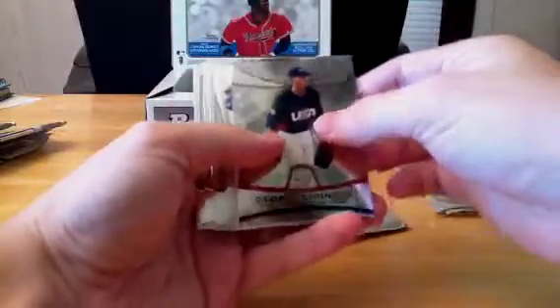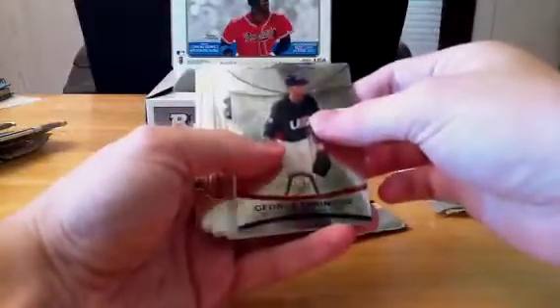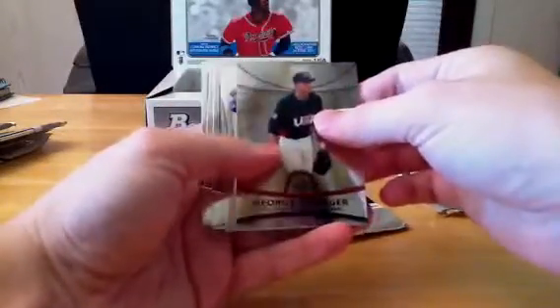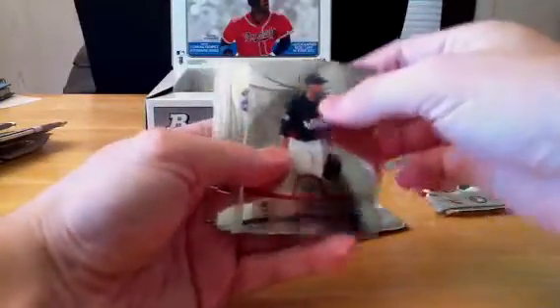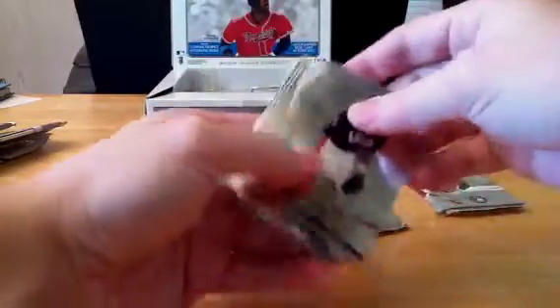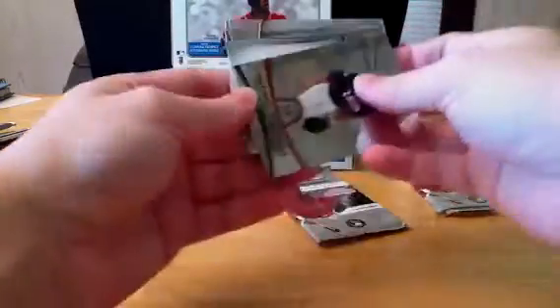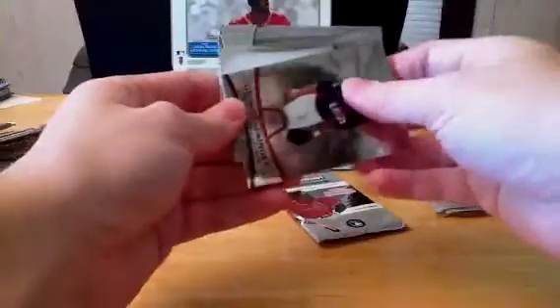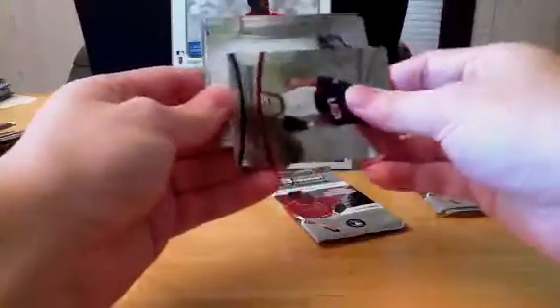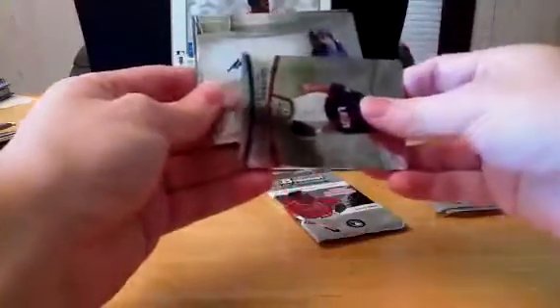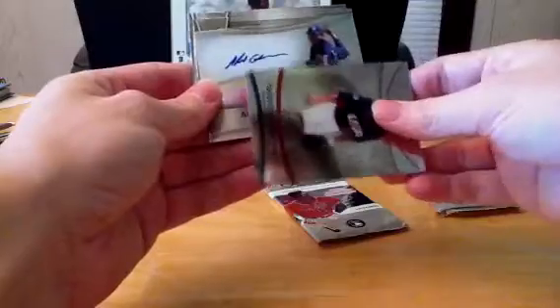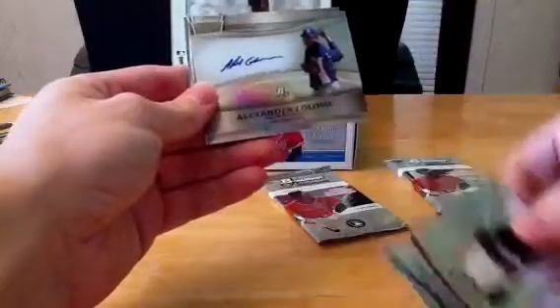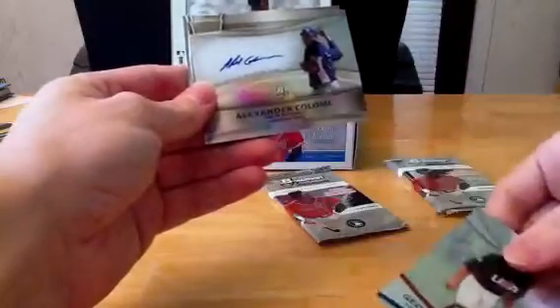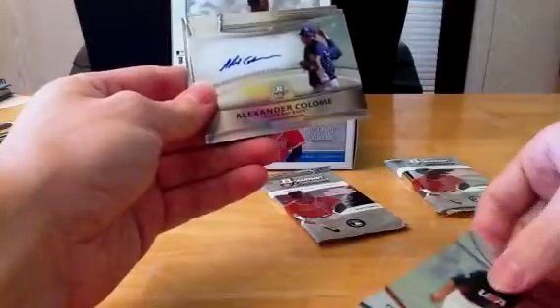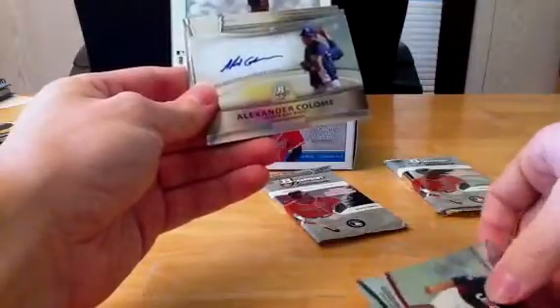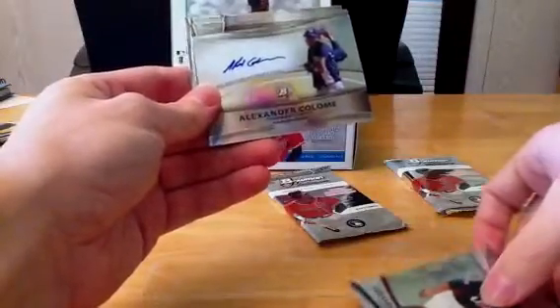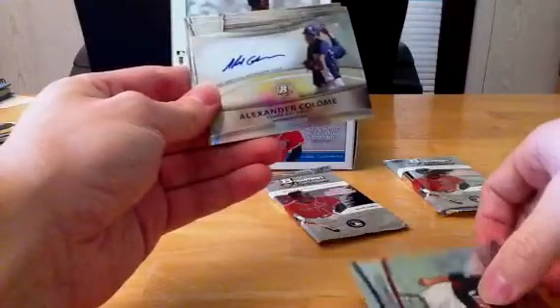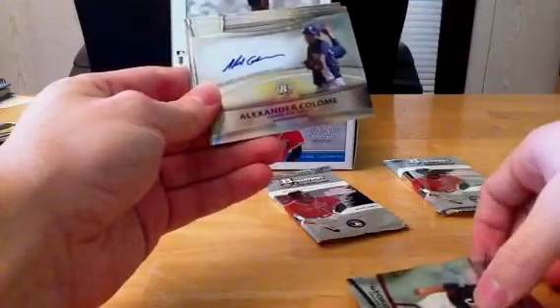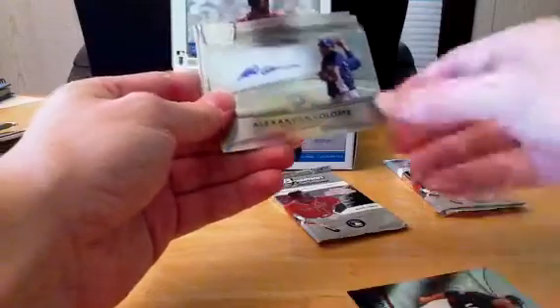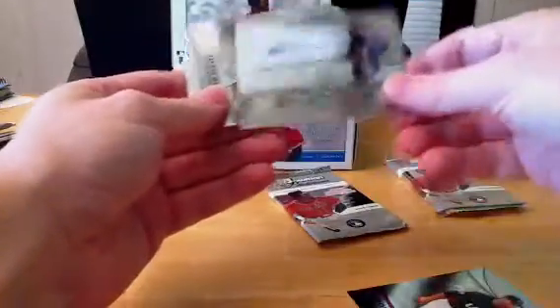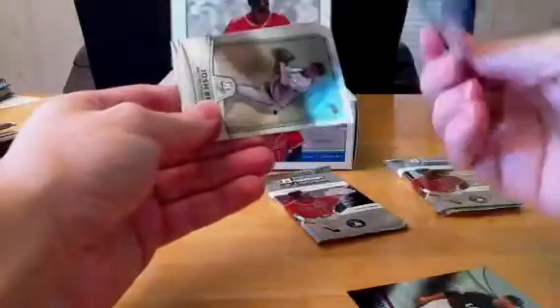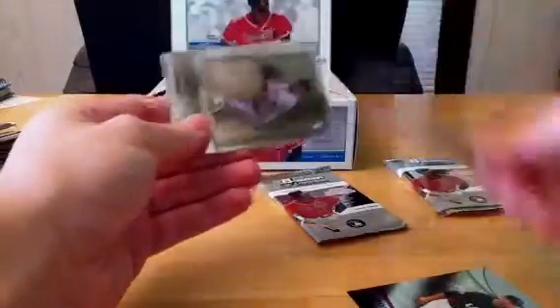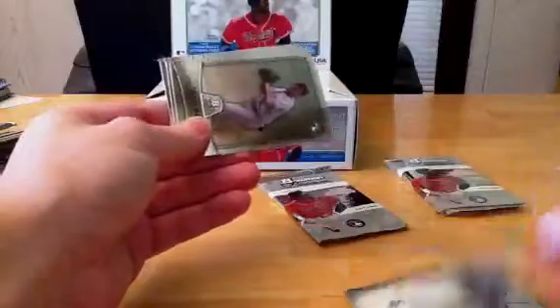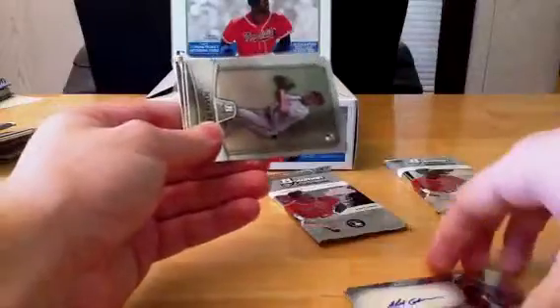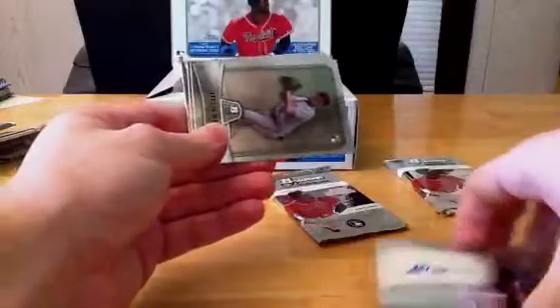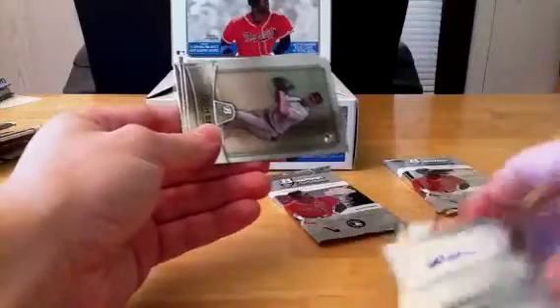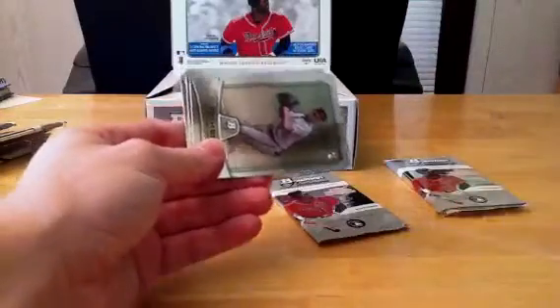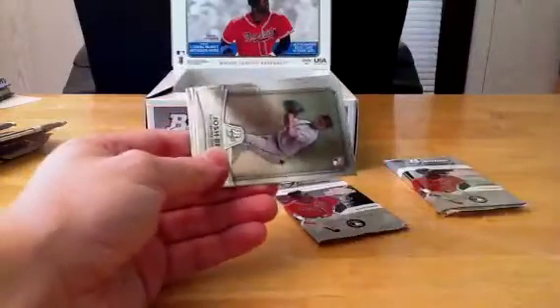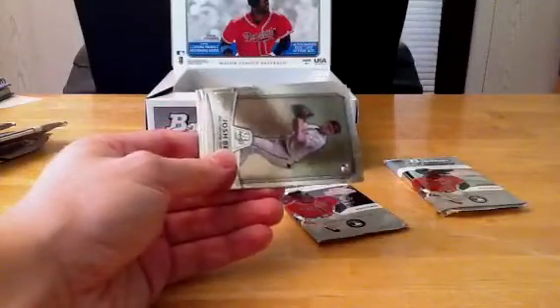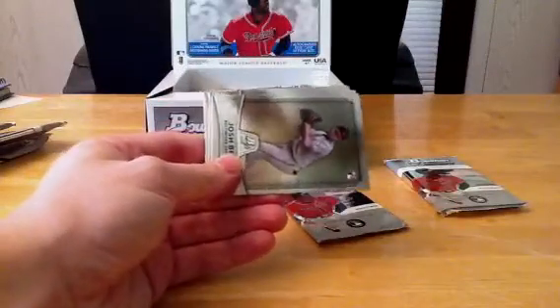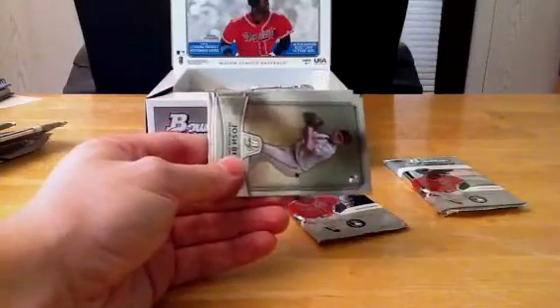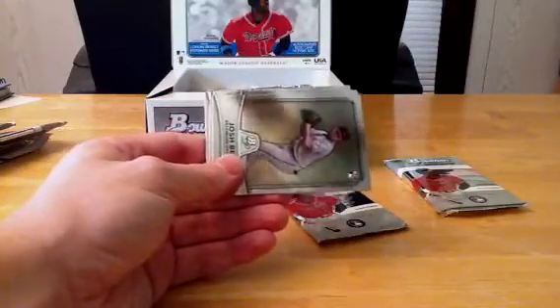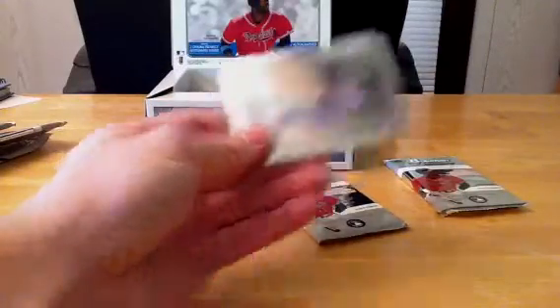George Springer — that's going to go to whoever this auto is. Alexander Cologne with the Rays, so the Rays get this as well. Not bad, not bad Rays. Another Team USA and the Rays get this as well.